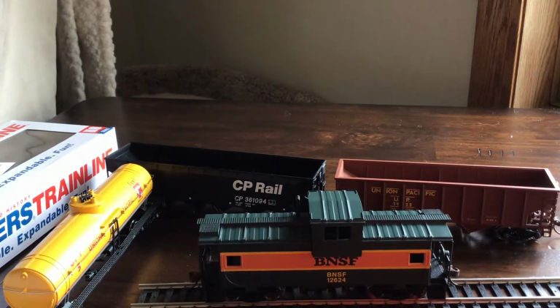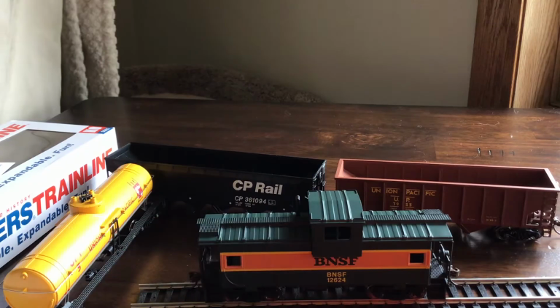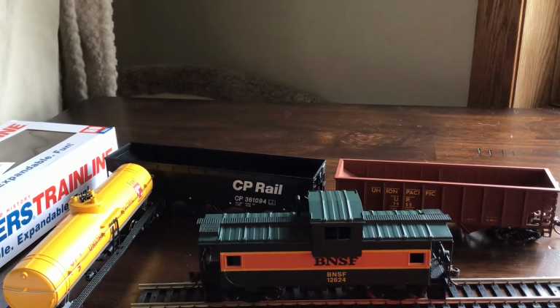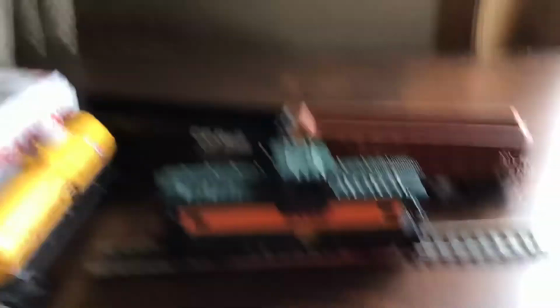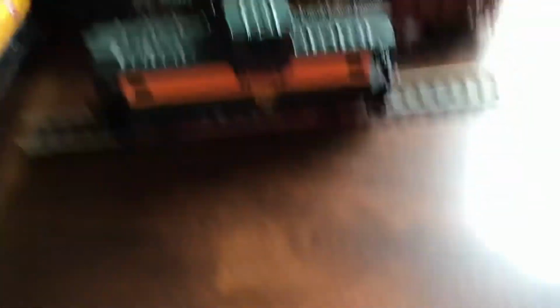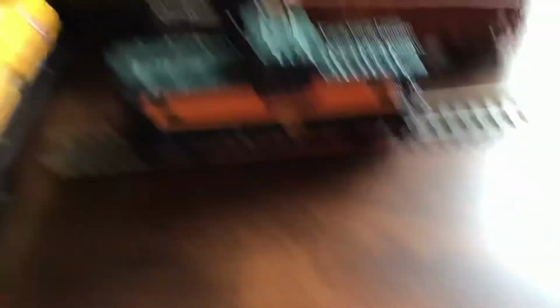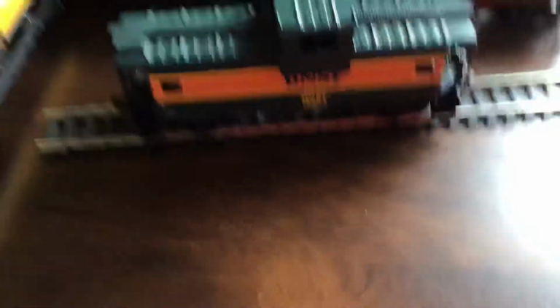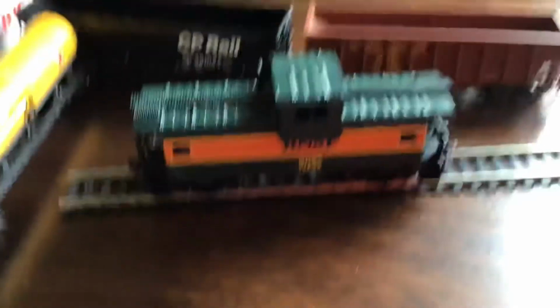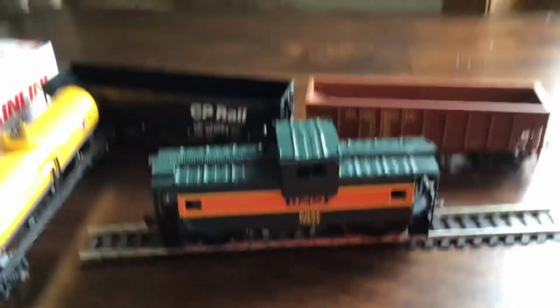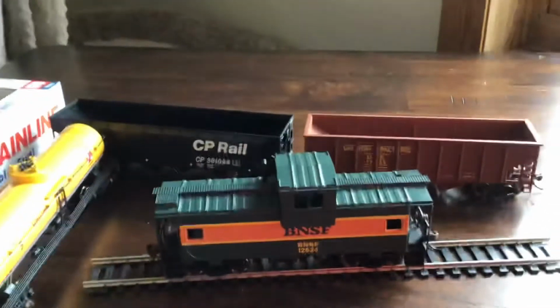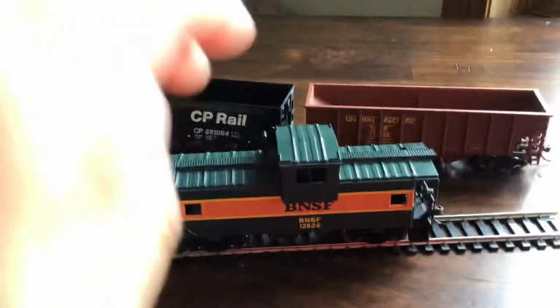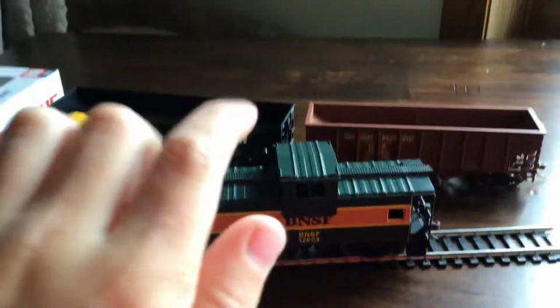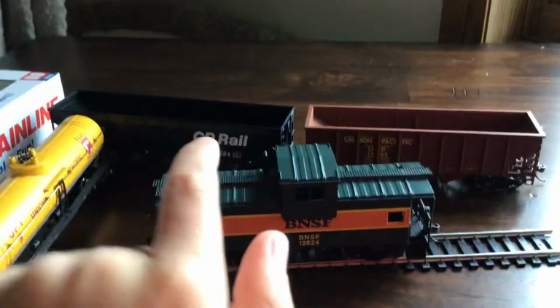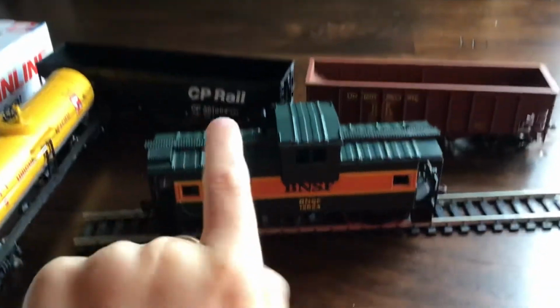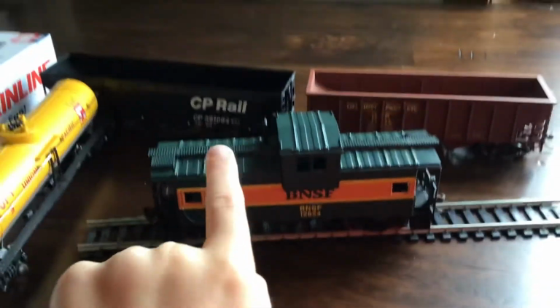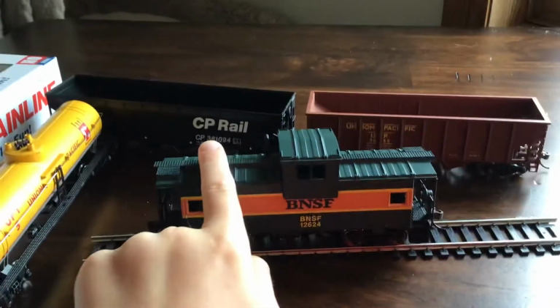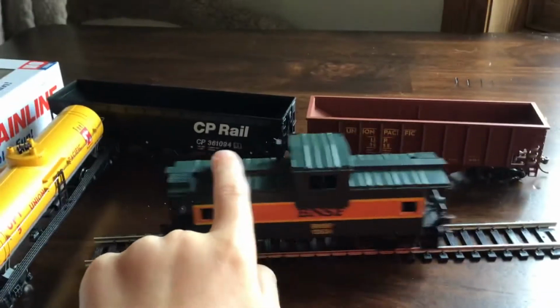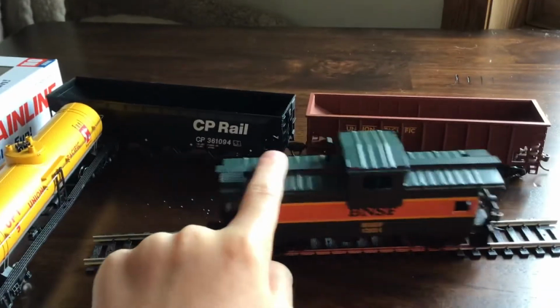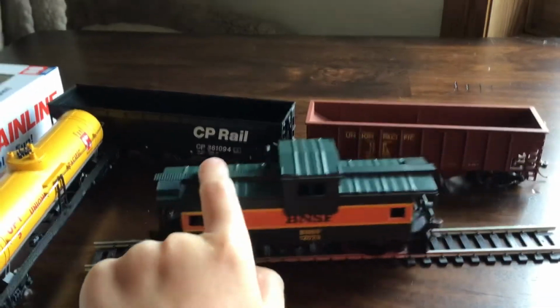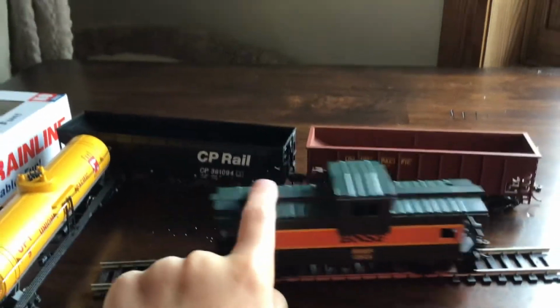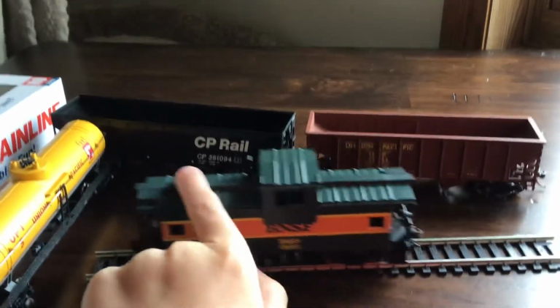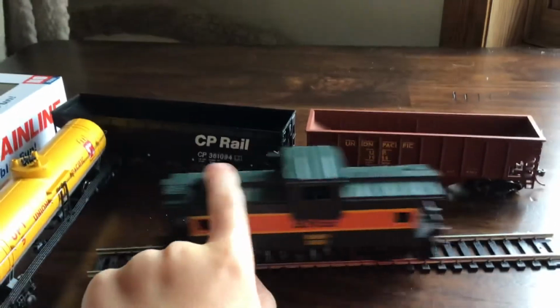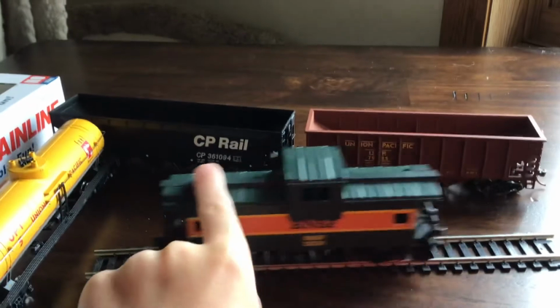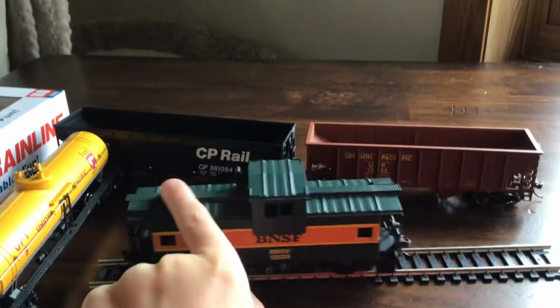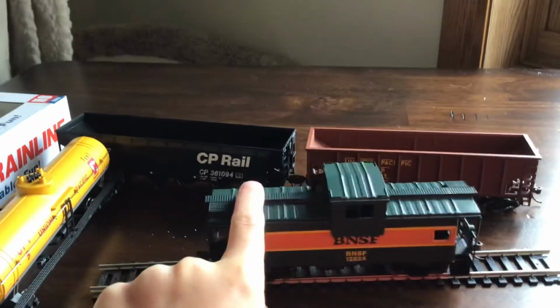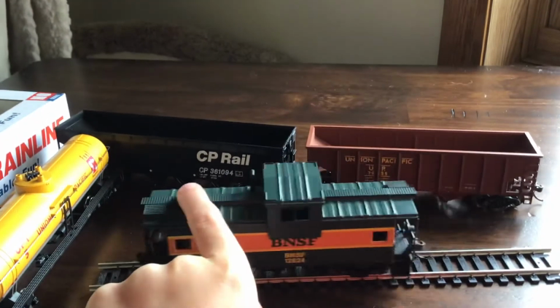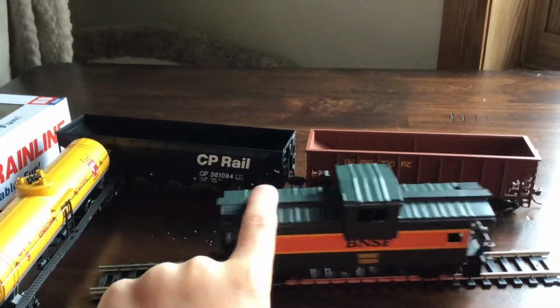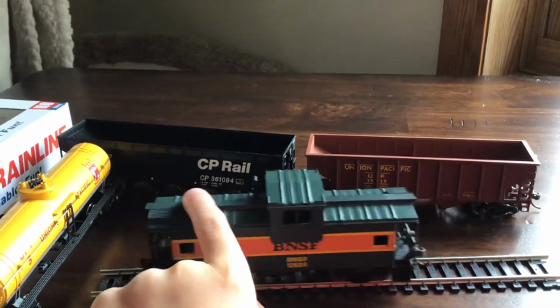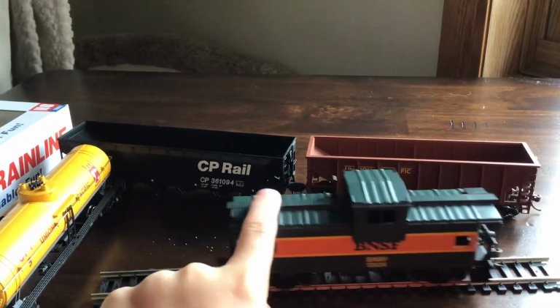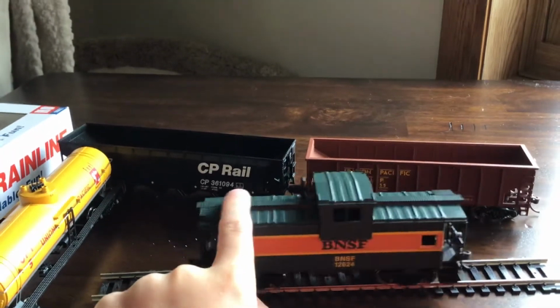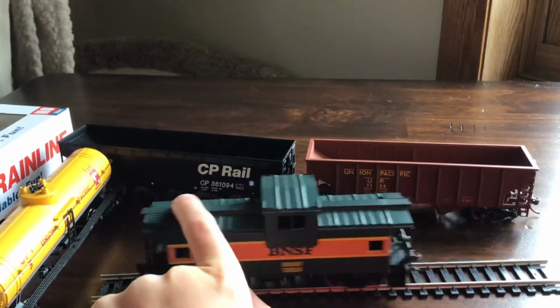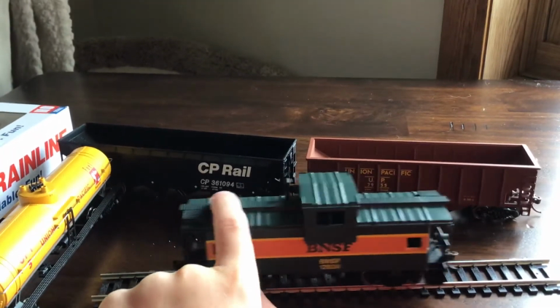Let's give this thing some time. Let's see how this thing works. Nice.